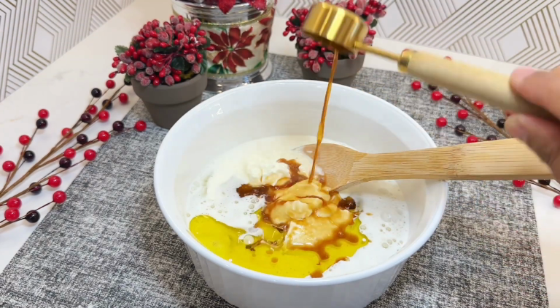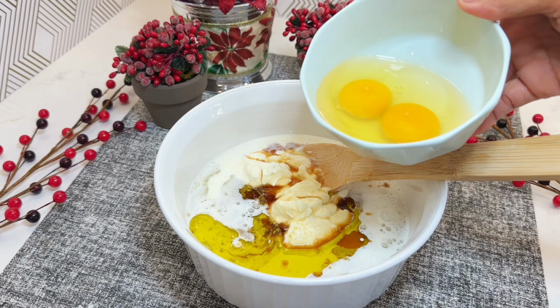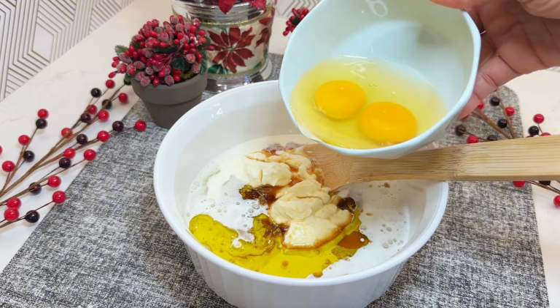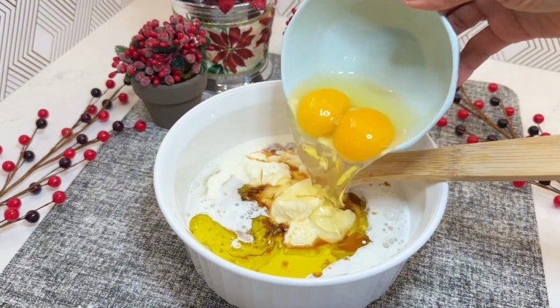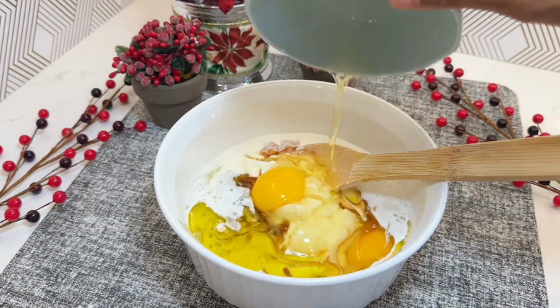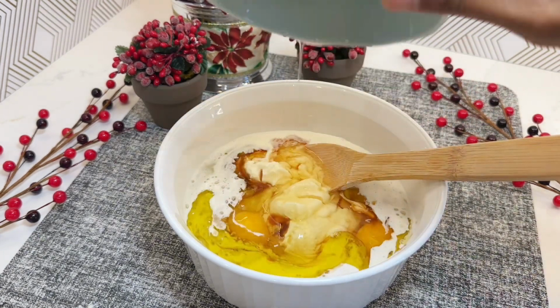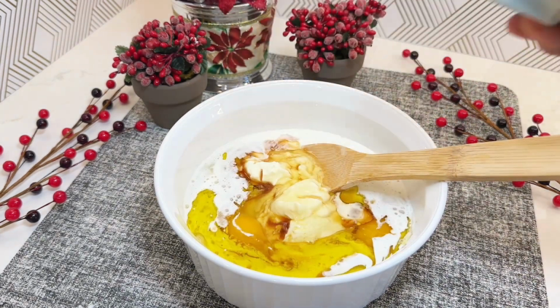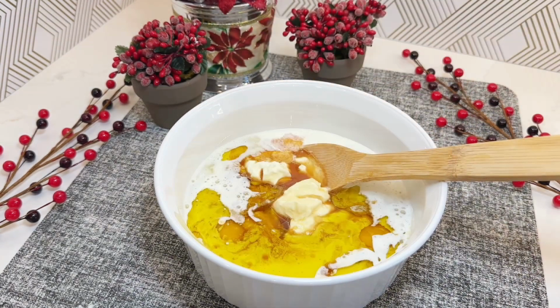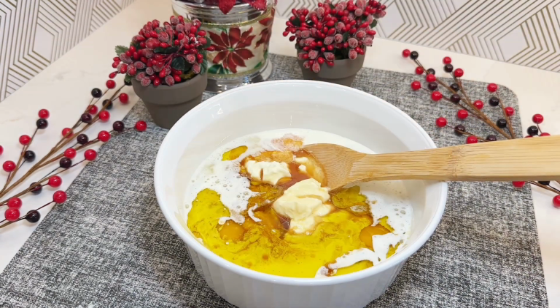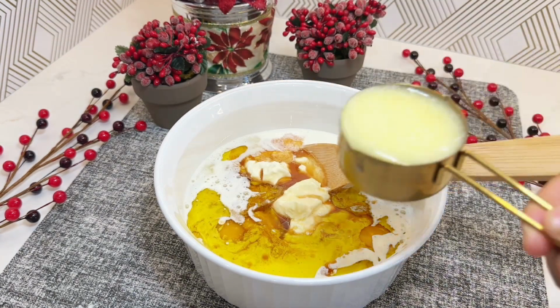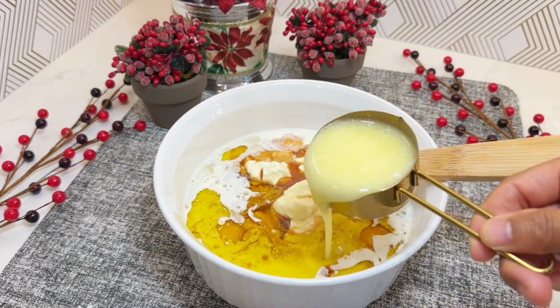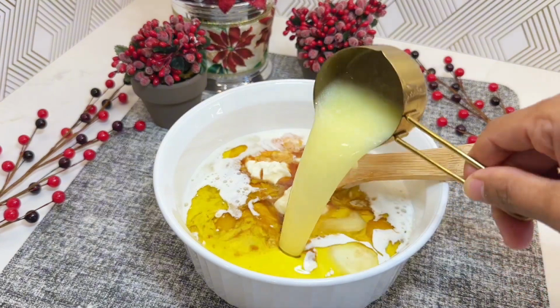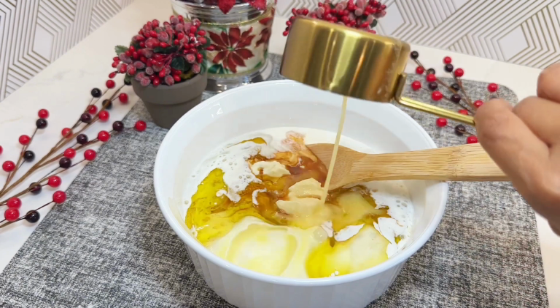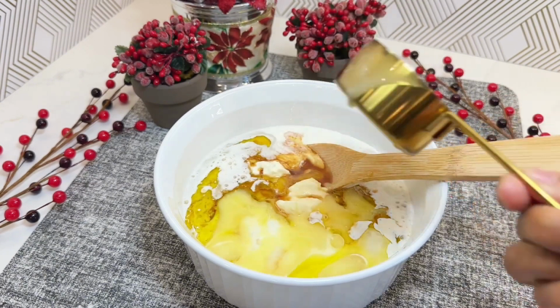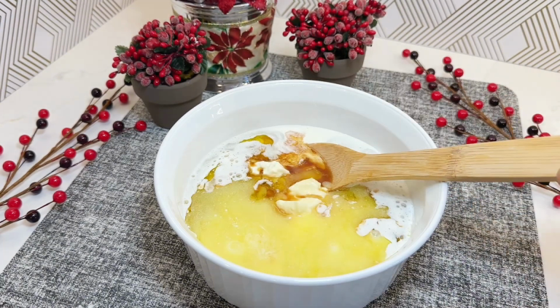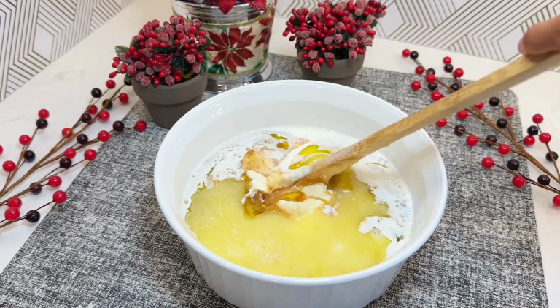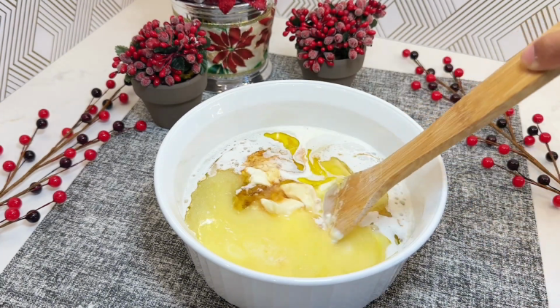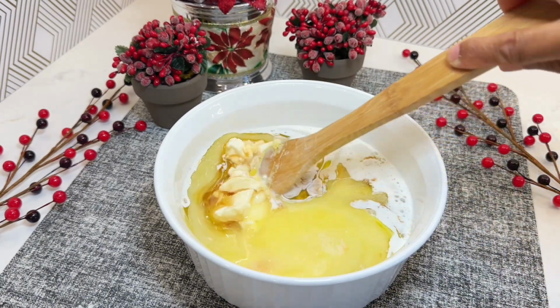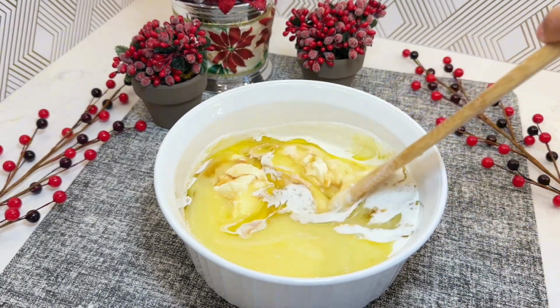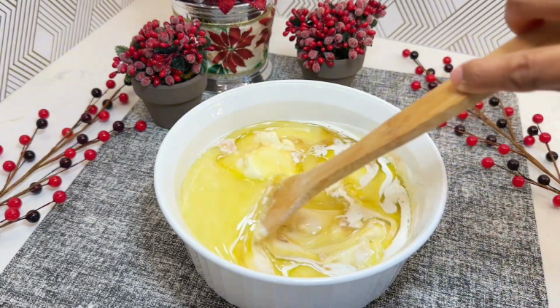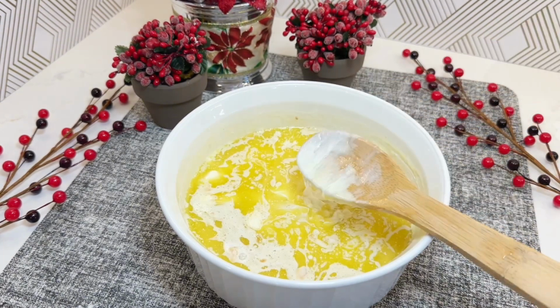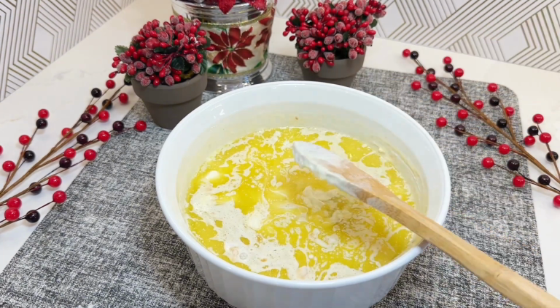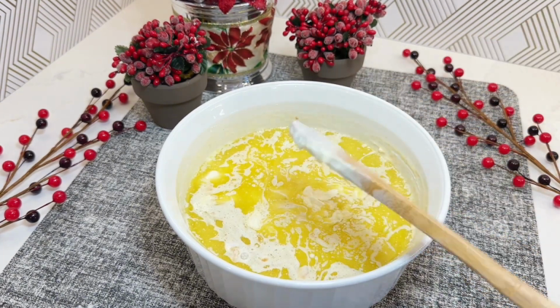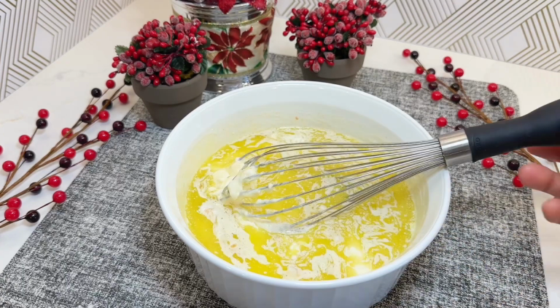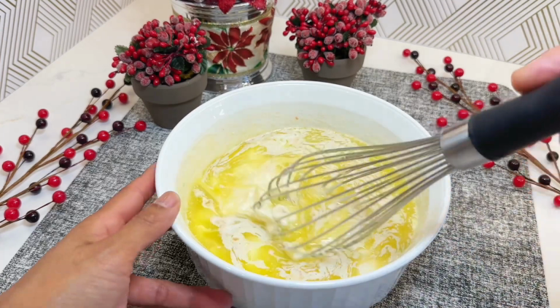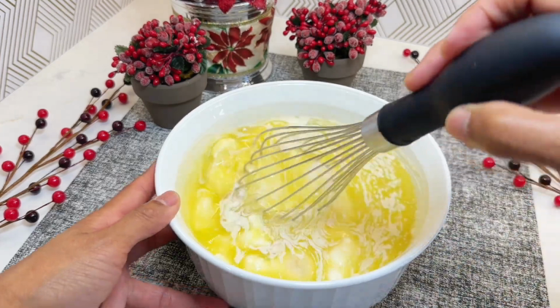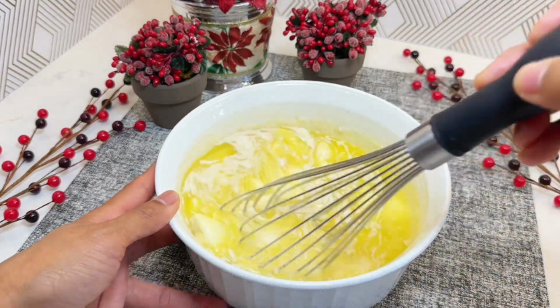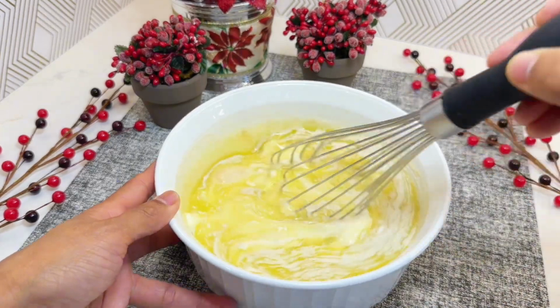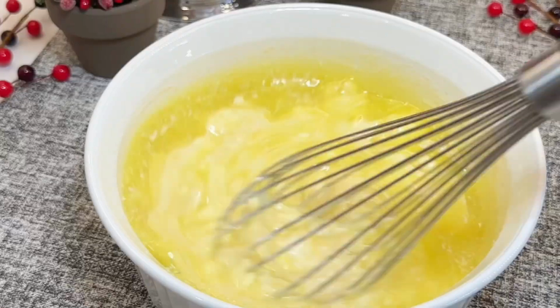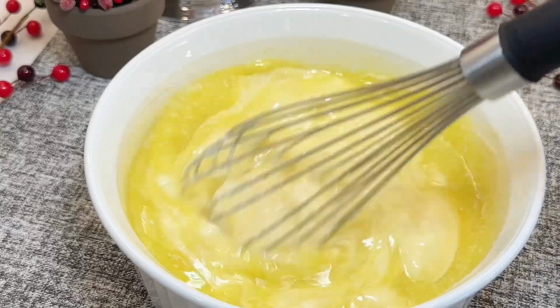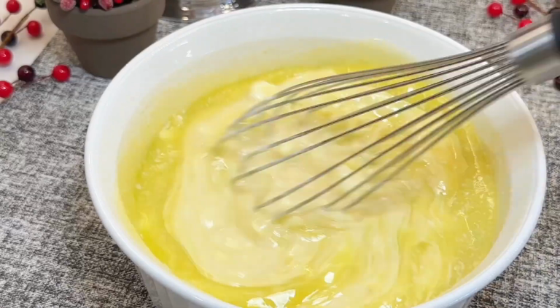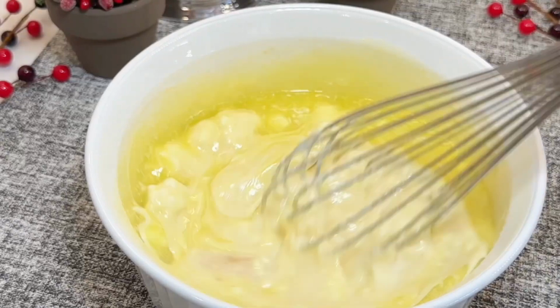1 third cup oil, 1 tablespoon vanilla extract, and 2 large eggs. And 1 third cup unsalted butter, melted and cooled. Whisk together until smooth and well combined.